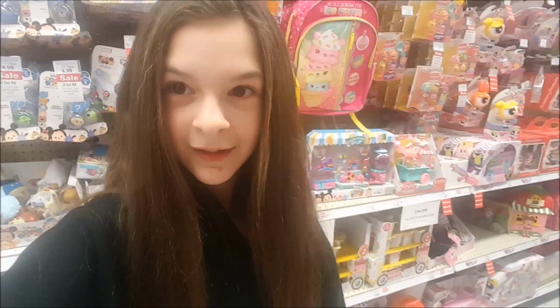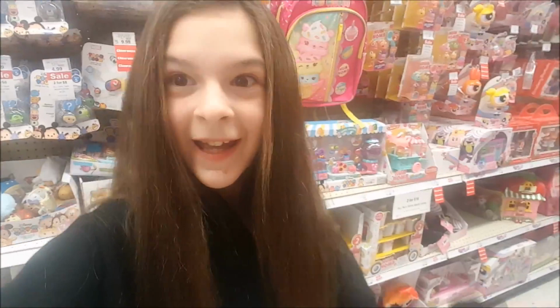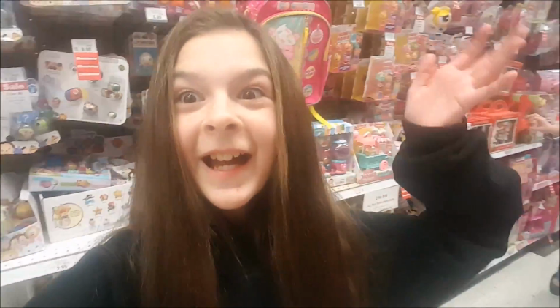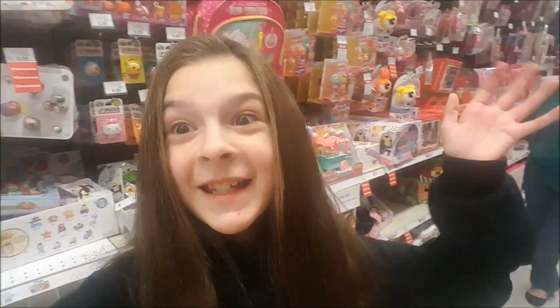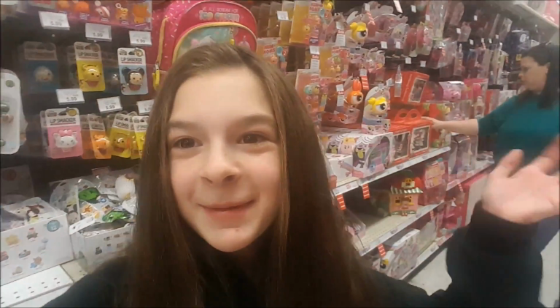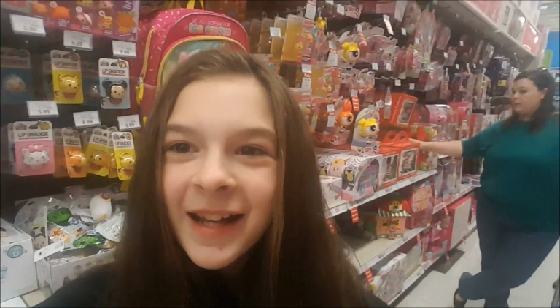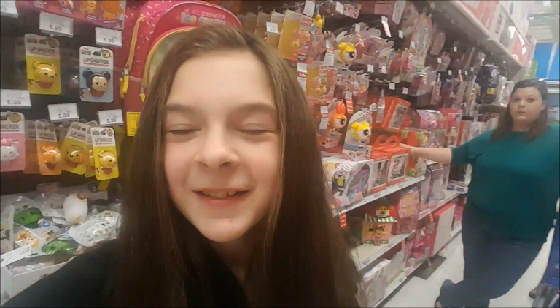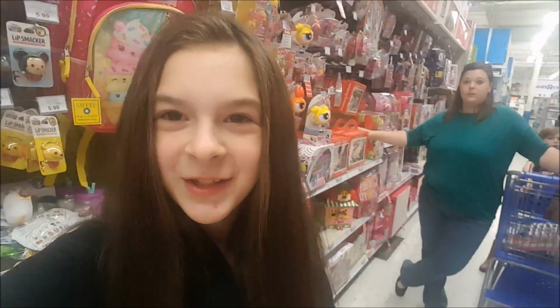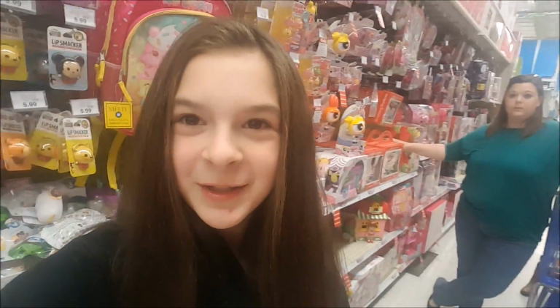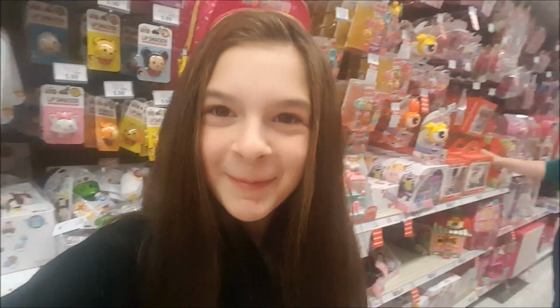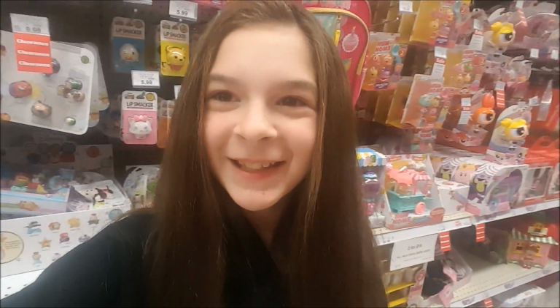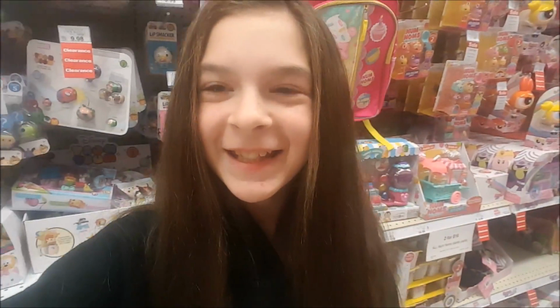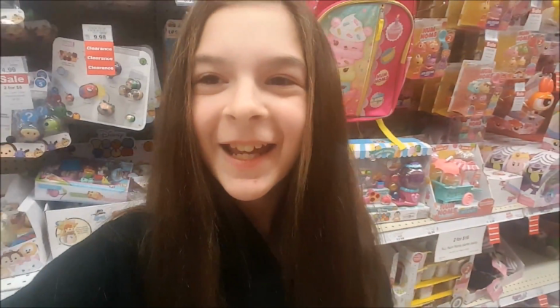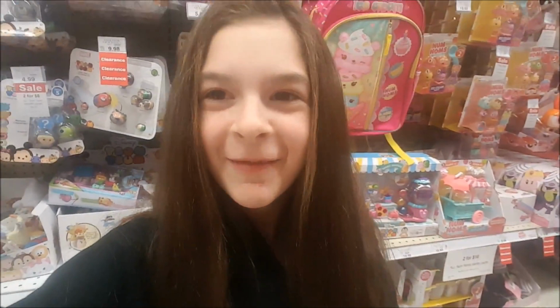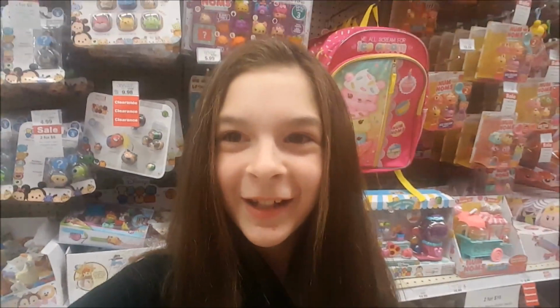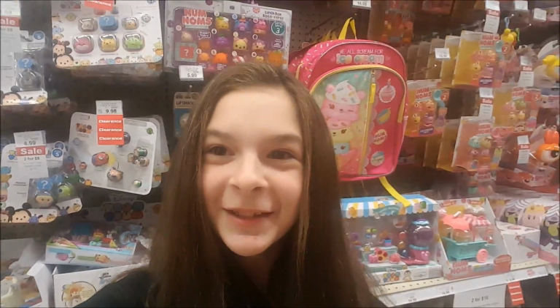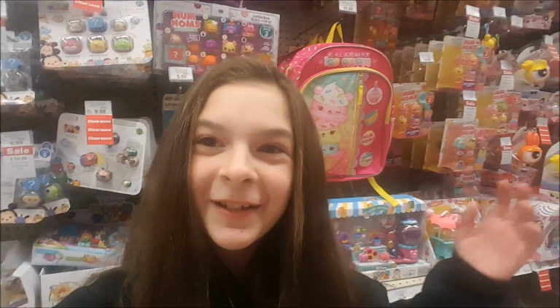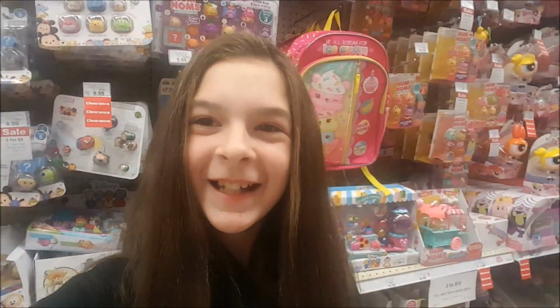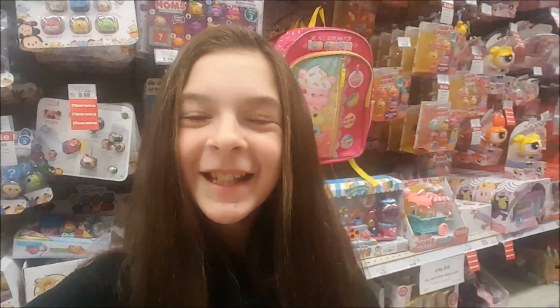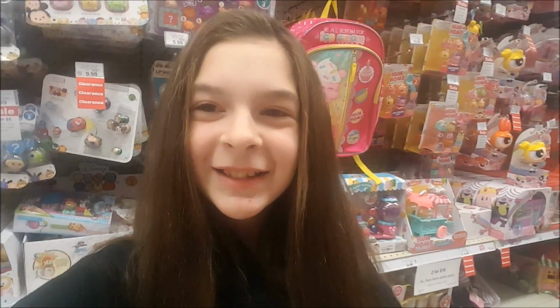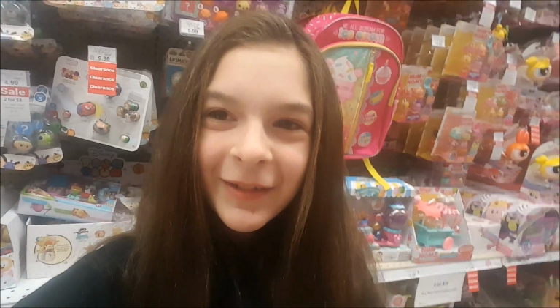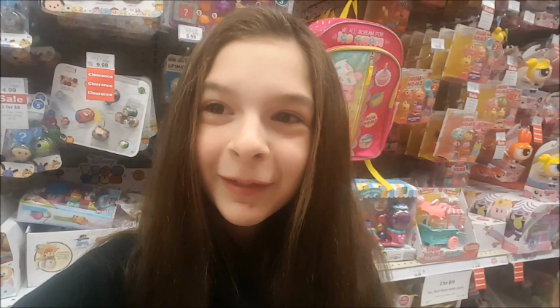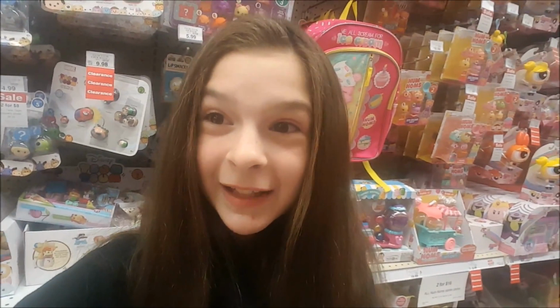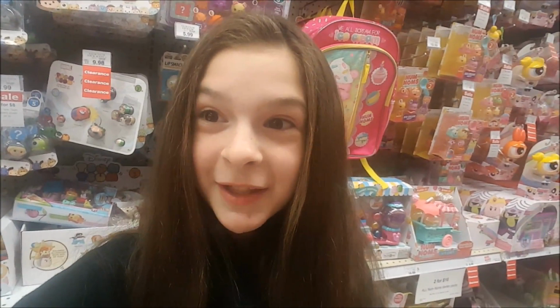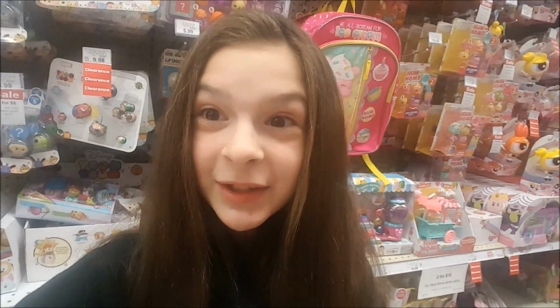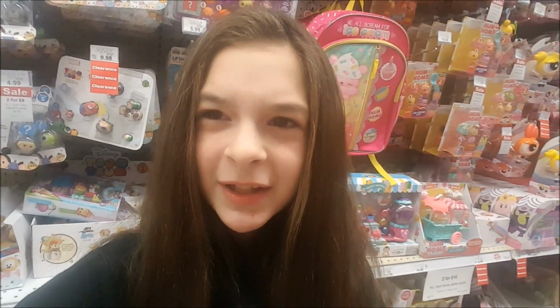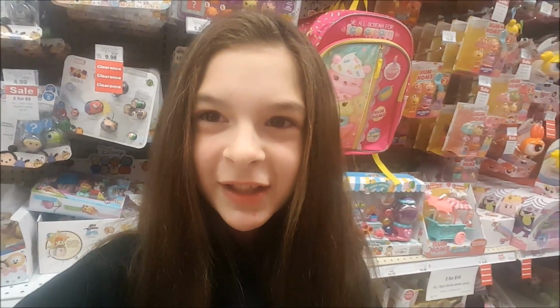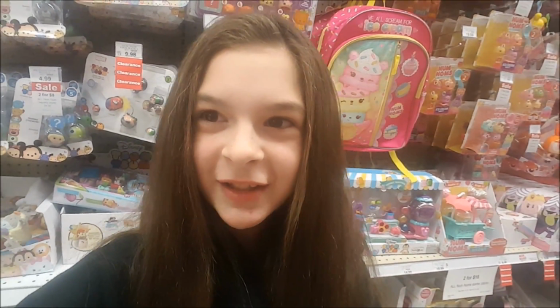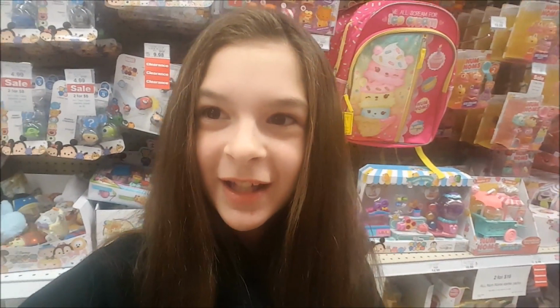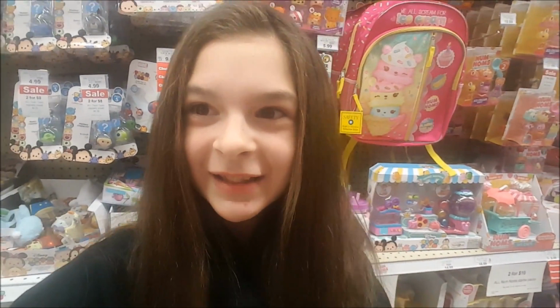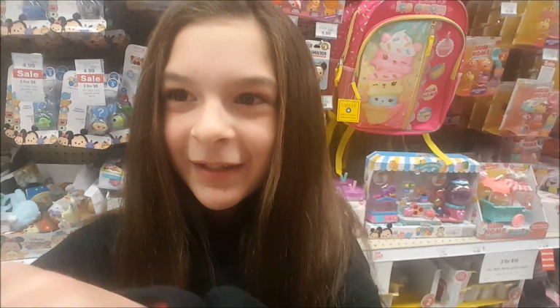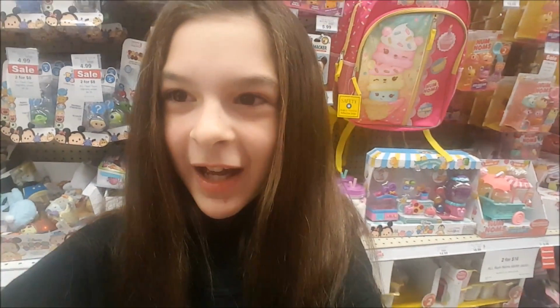Hey guys, it's me Natalie with NJ's Toy Box, and today we are here with the toy hunt. We're at Toys R Us first, so let's go ahead and see what they've got.